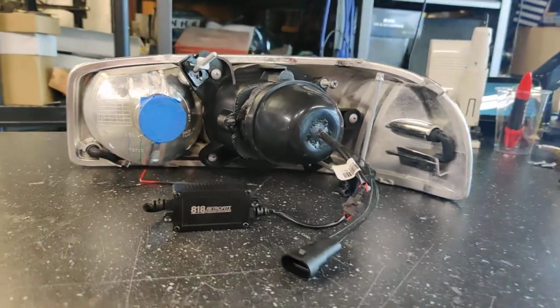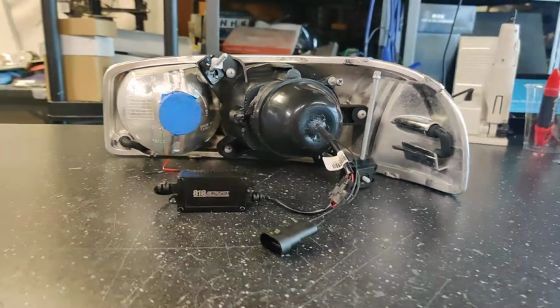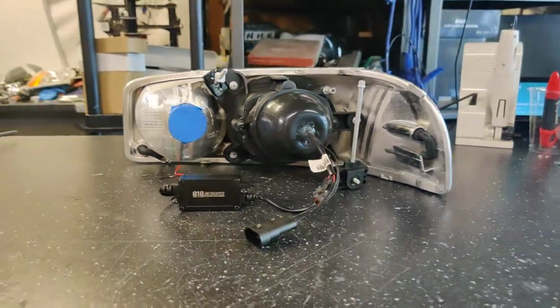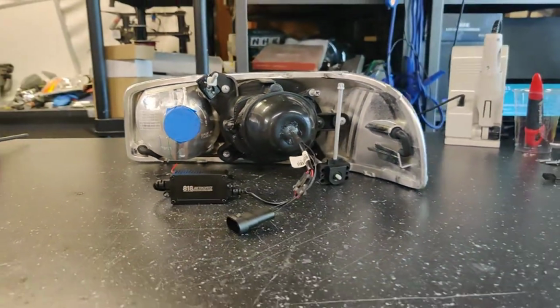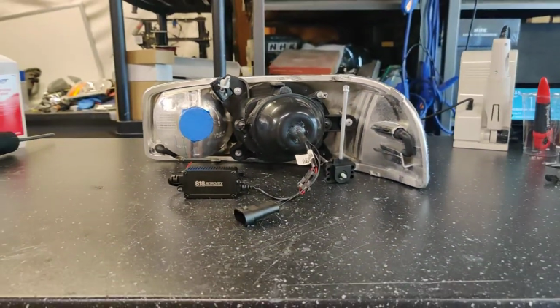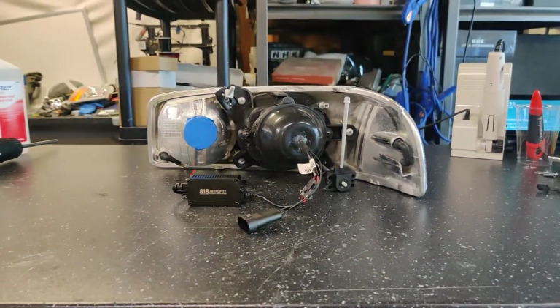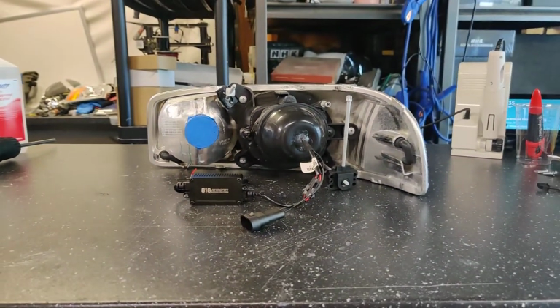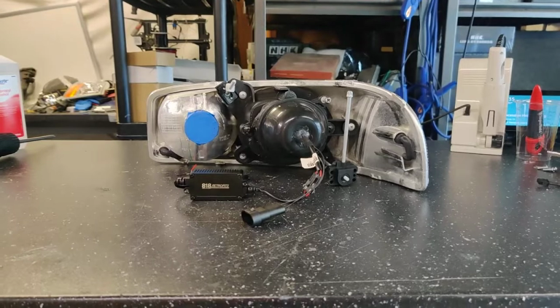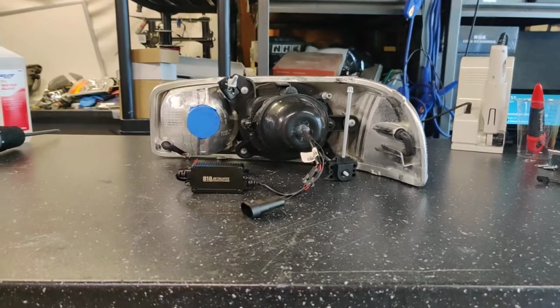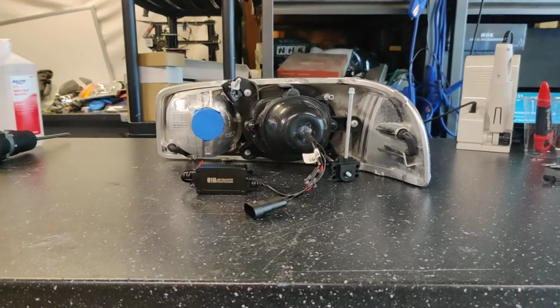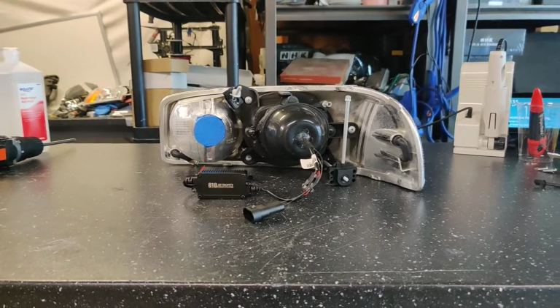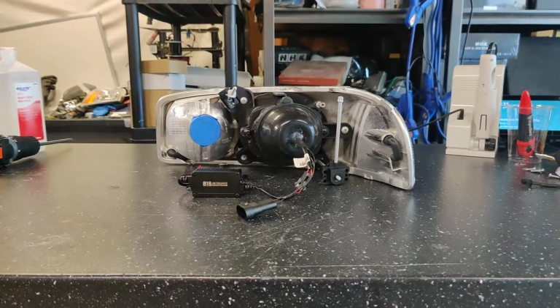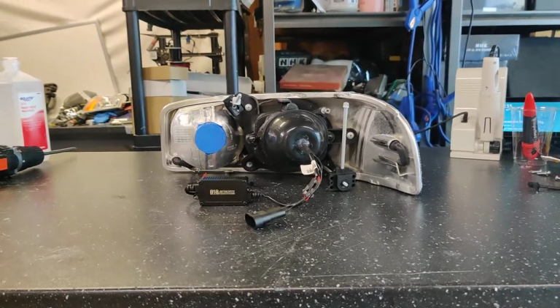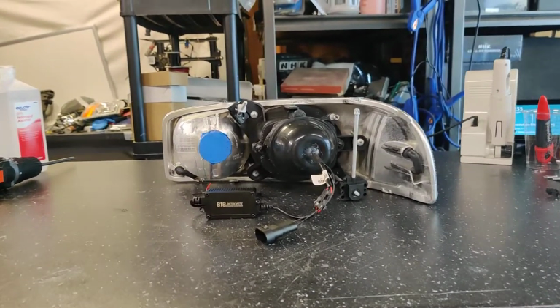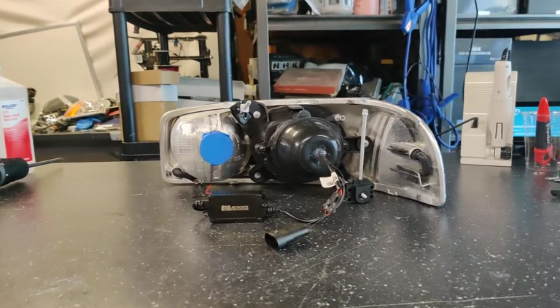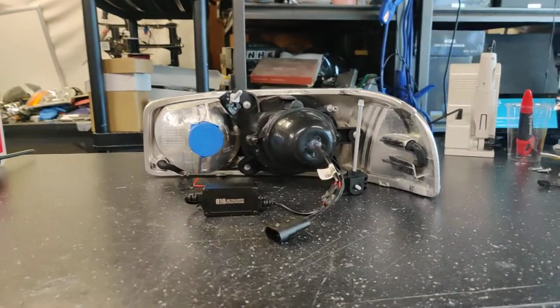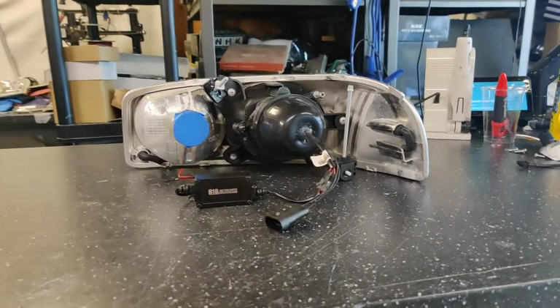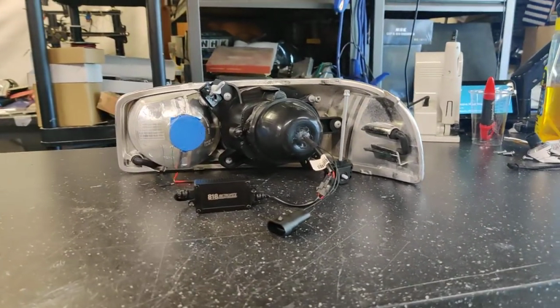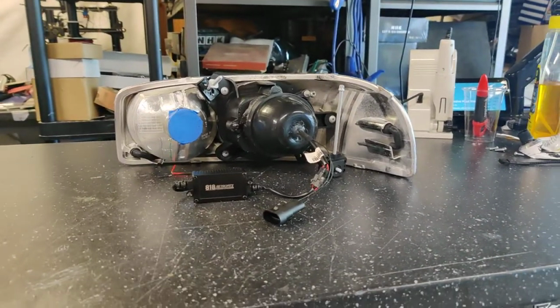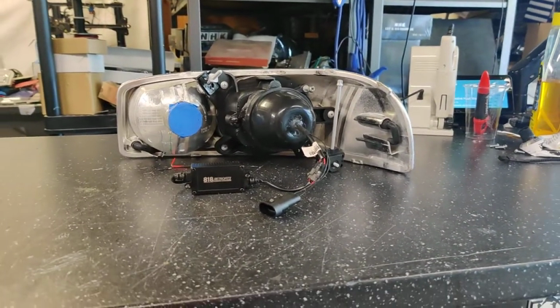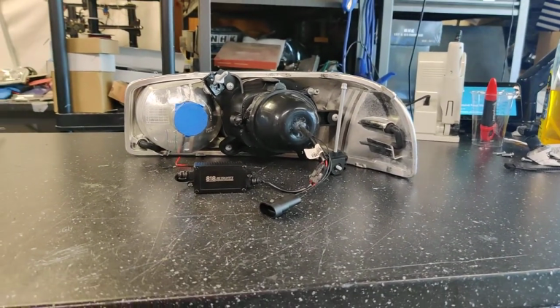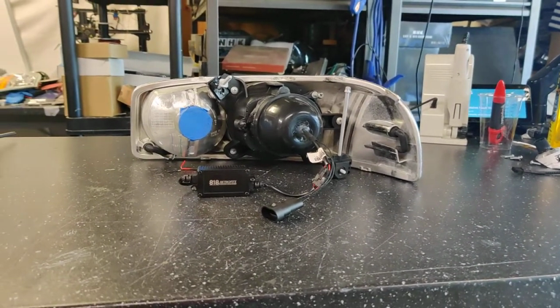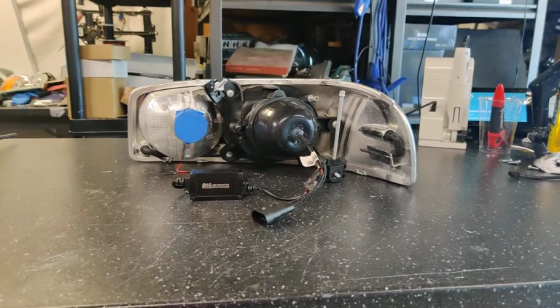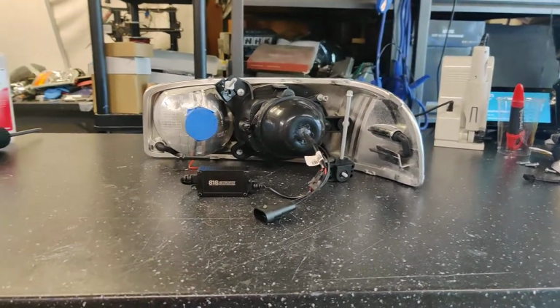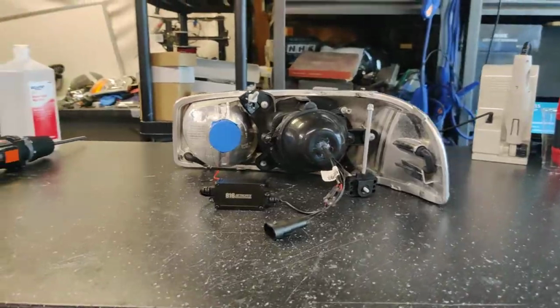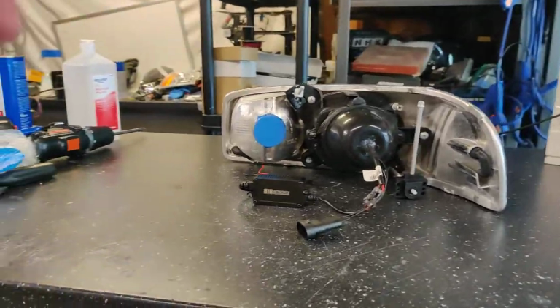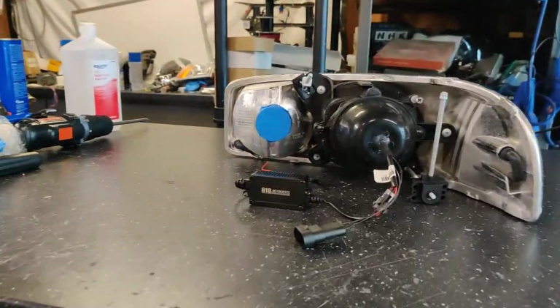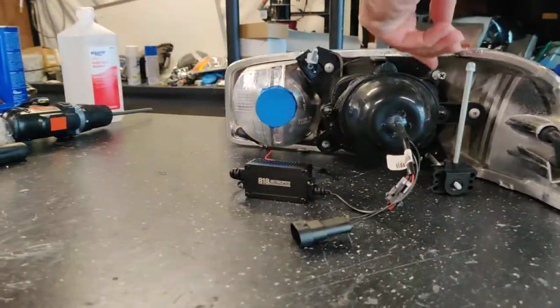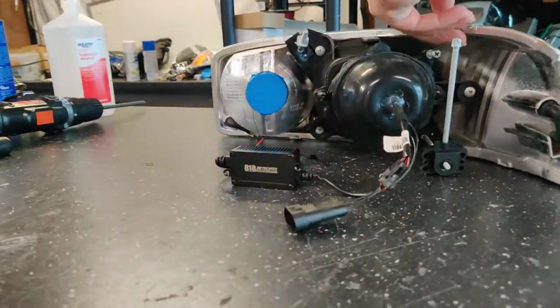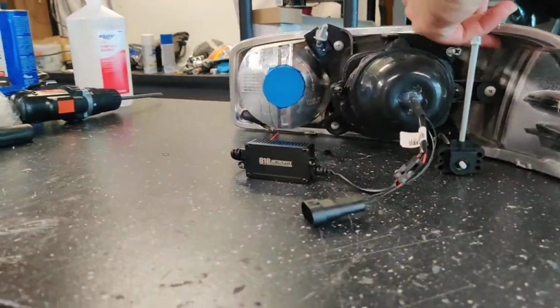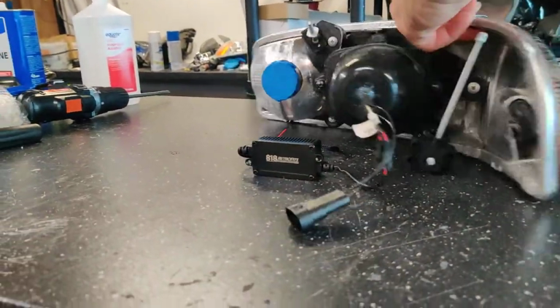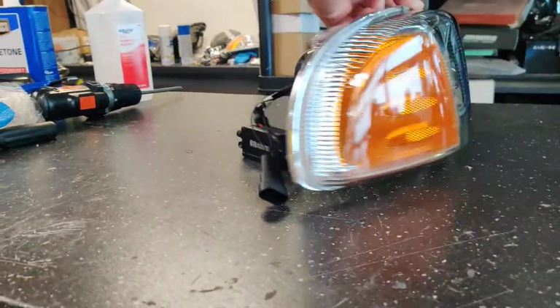This is a fully plug-and-play bi-LED projector retrofit for the Sierra Denali 2000 to 2006, and we're really excited to finally be able to offer this setup for our customers.